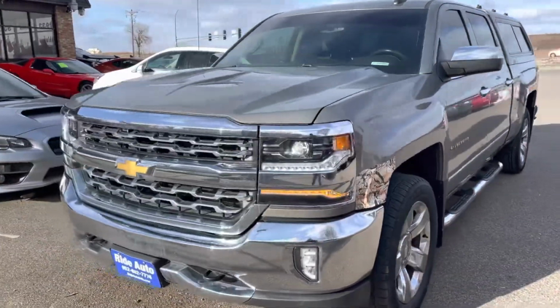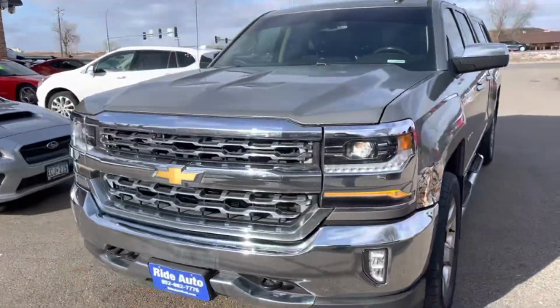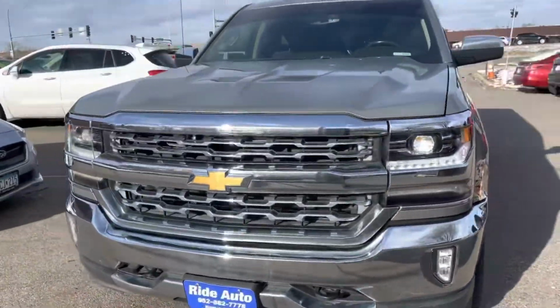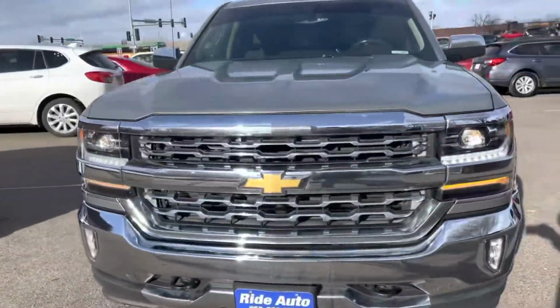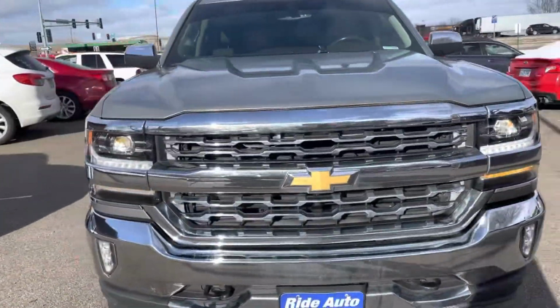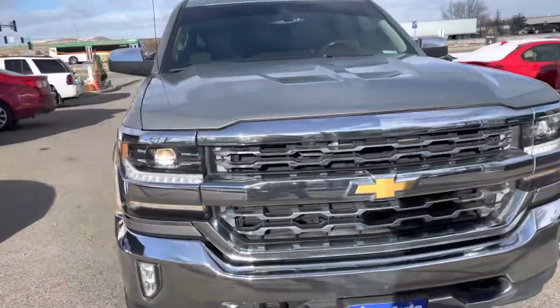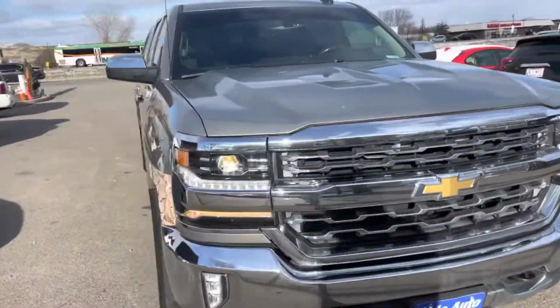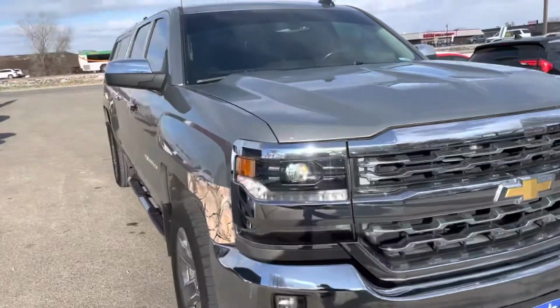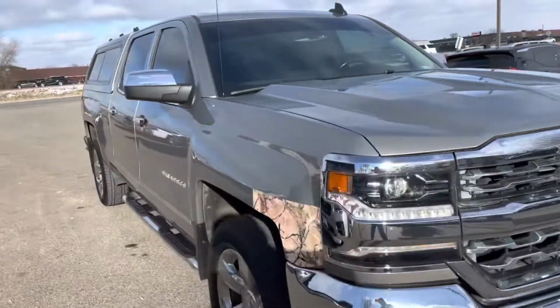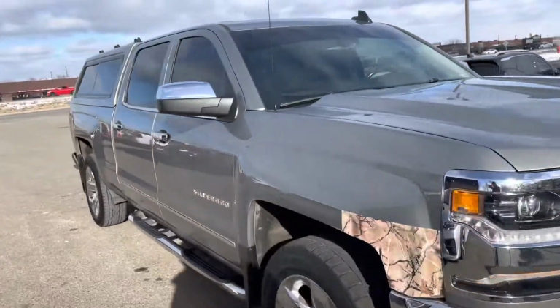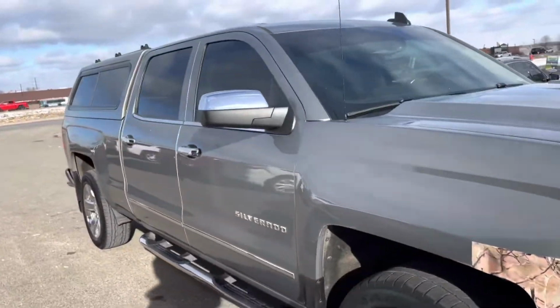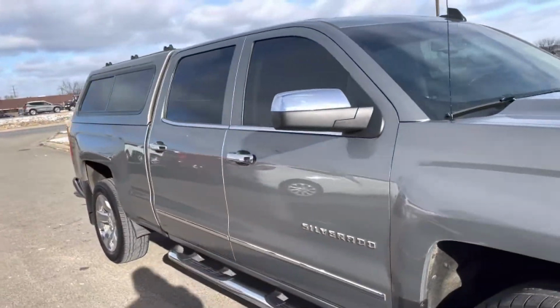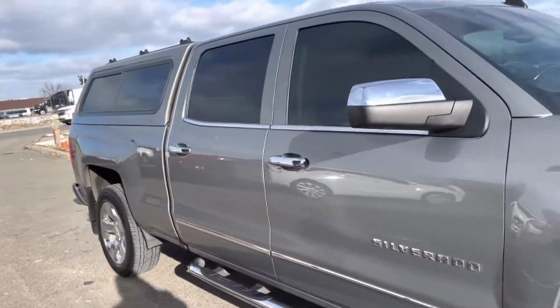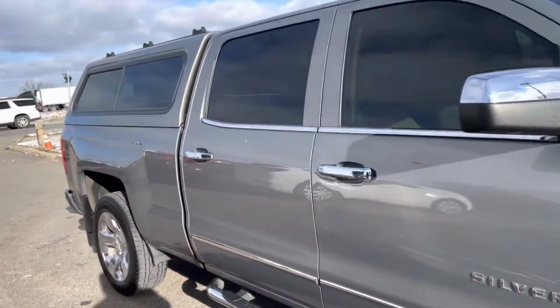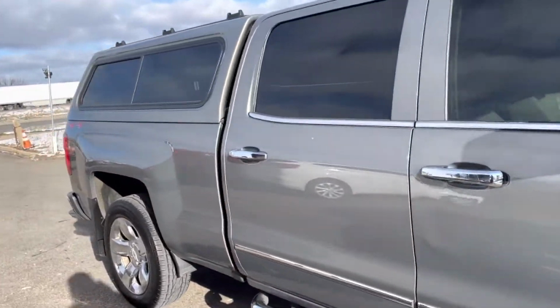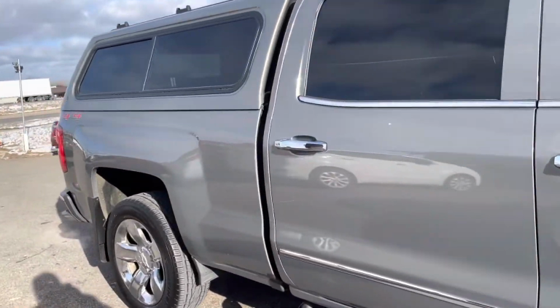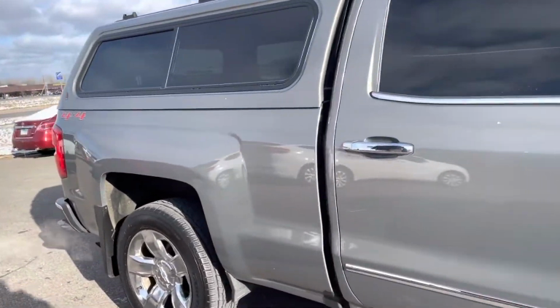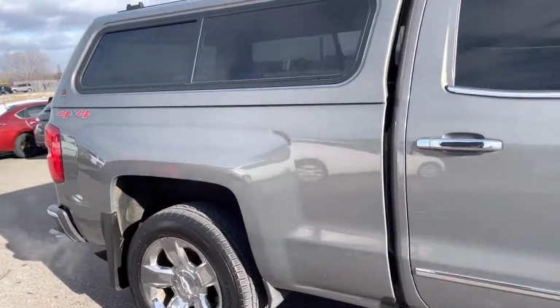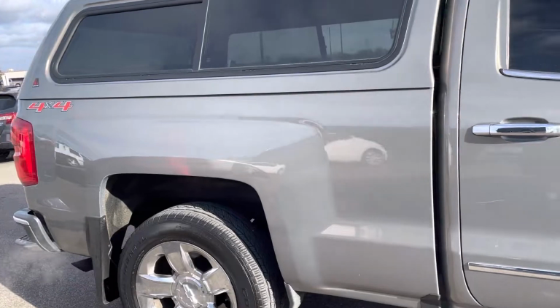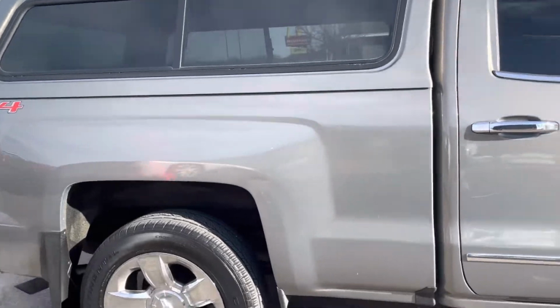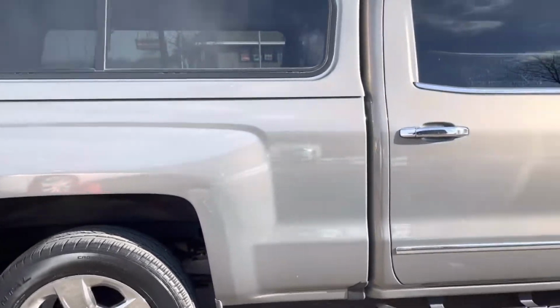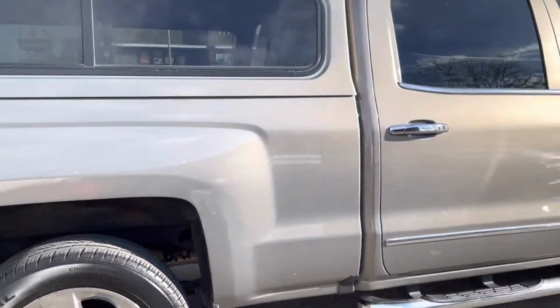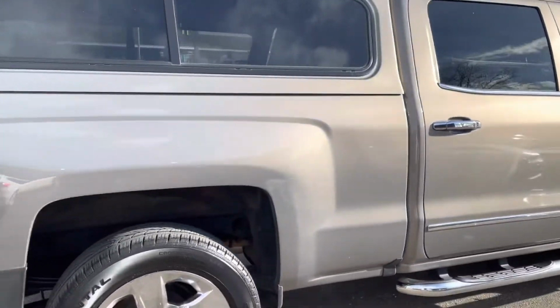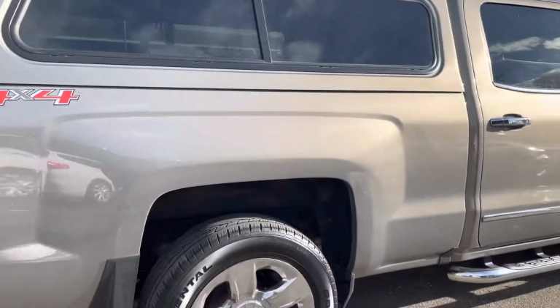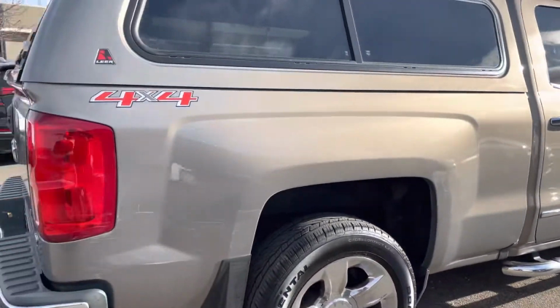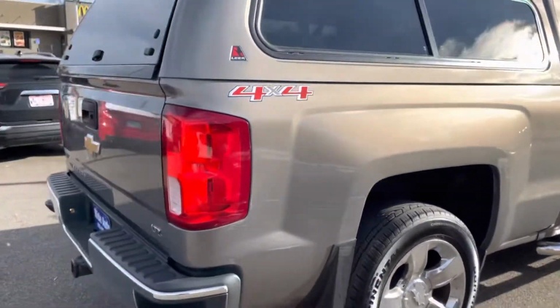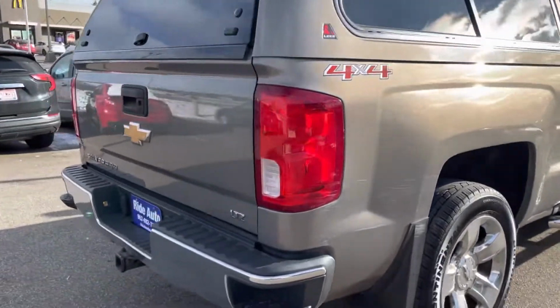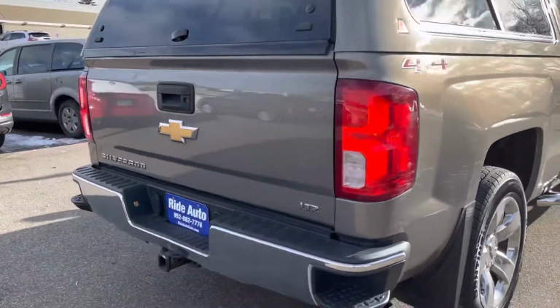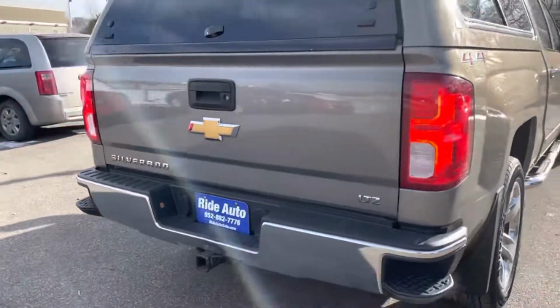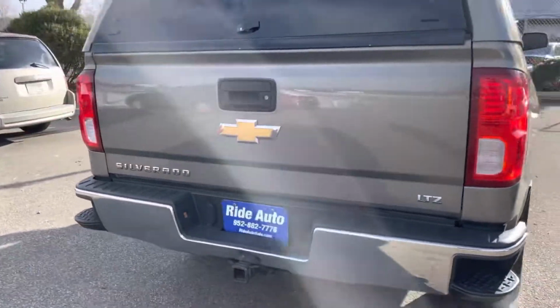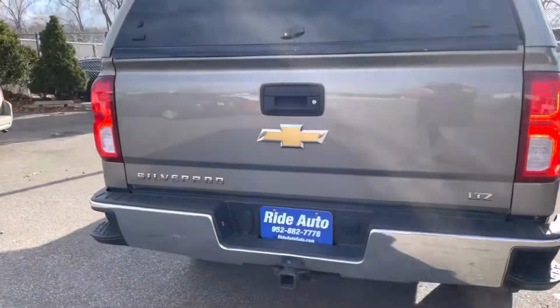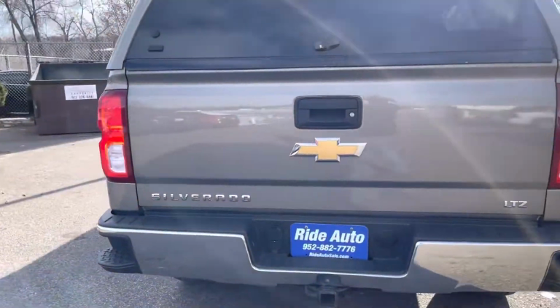Hello, welcome to Ride Auto. Pleased to have you with us on this extremely cold day, where we have a 2017 Chevy Silverado 1500 LTZ, crew cab with a big door, short bed, 4-wheel drive with a 5.3 liter V8 engine, and a trailer tow package.